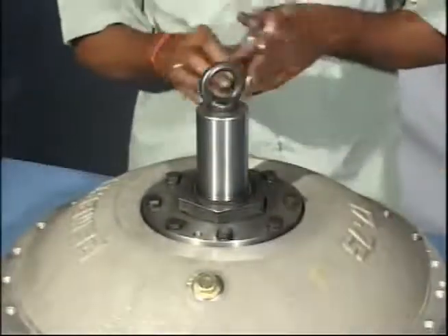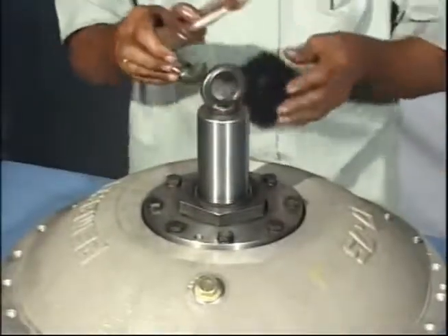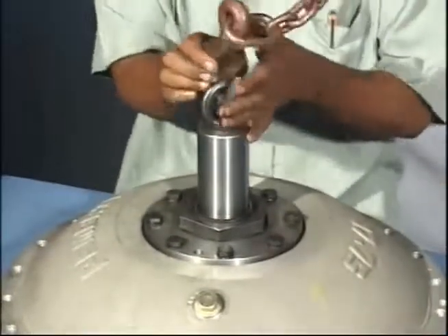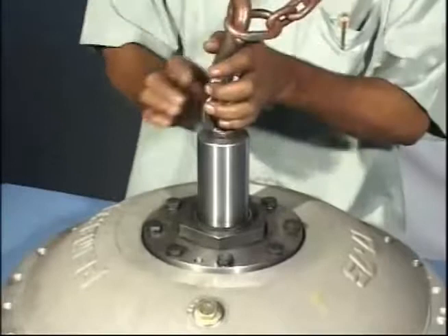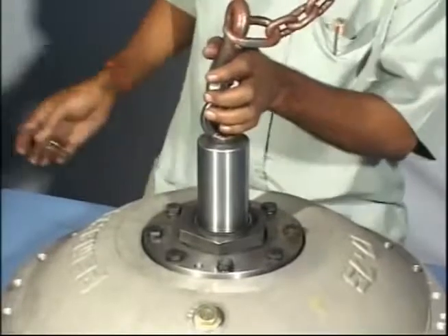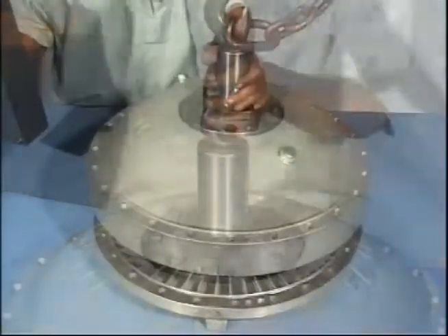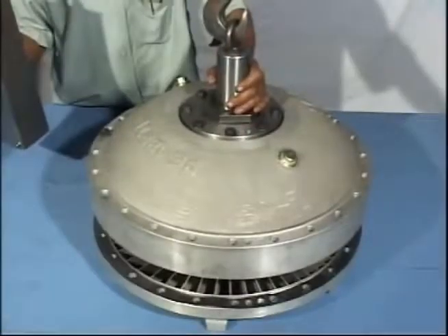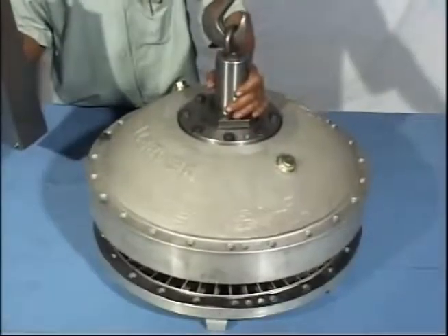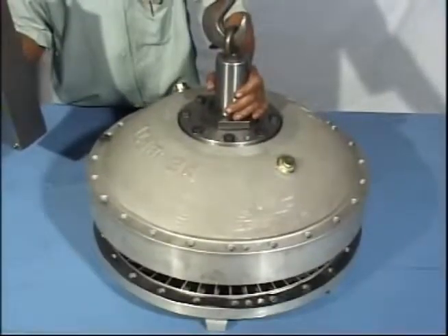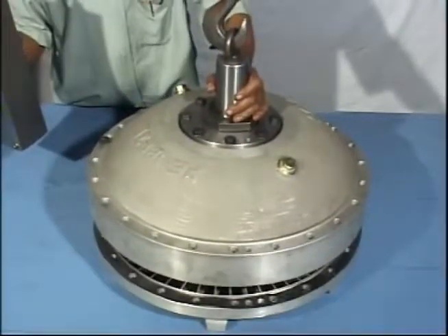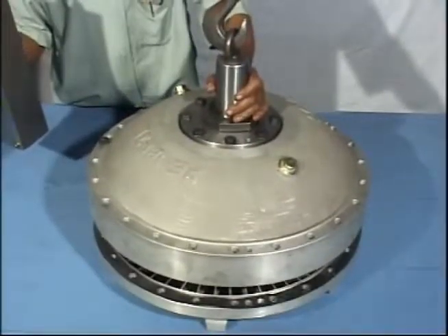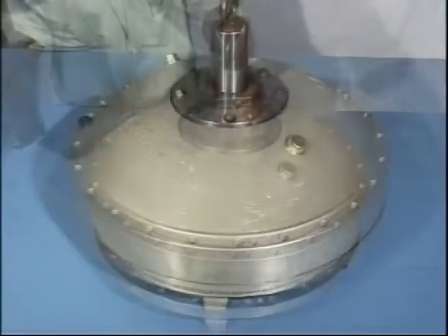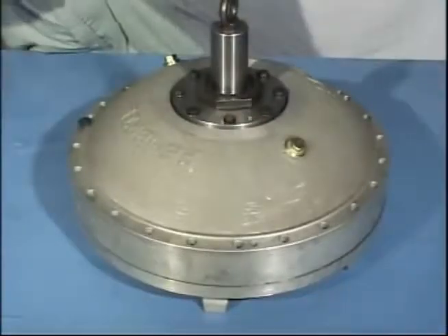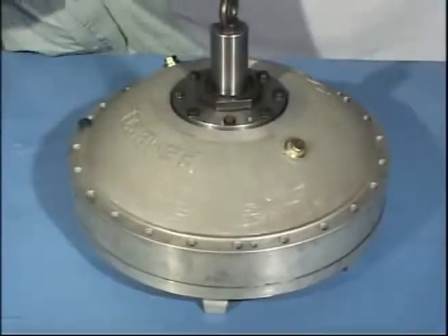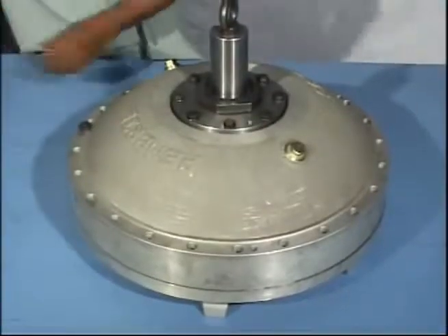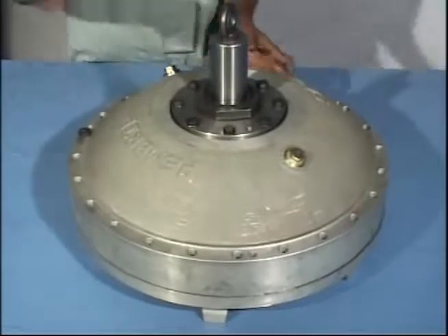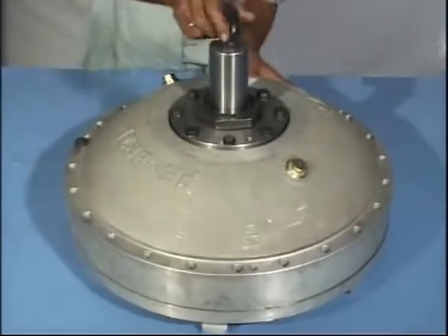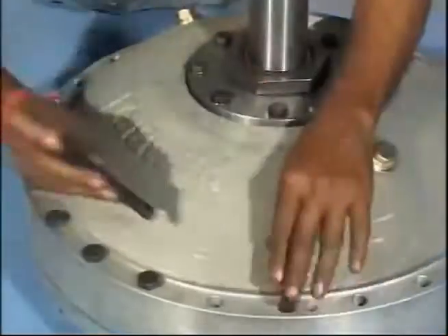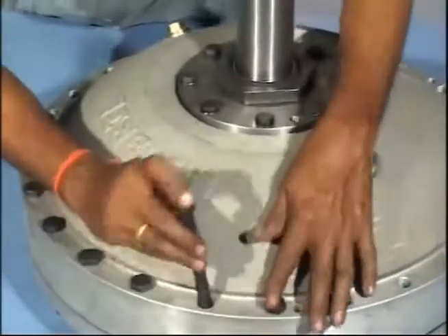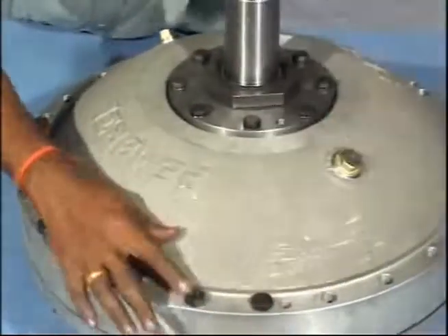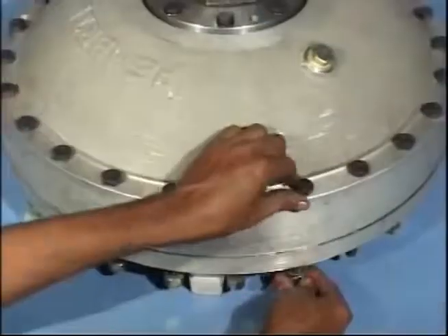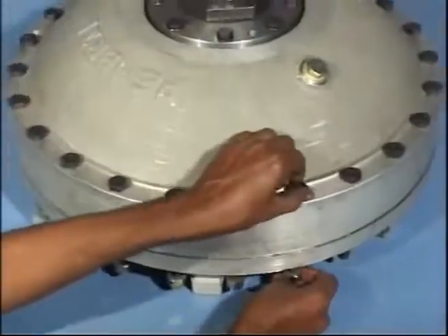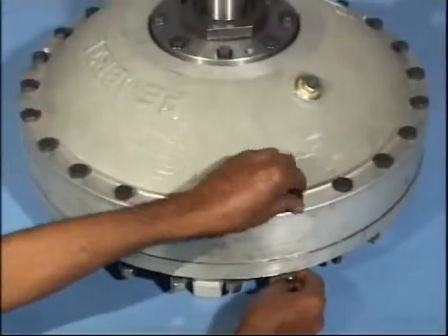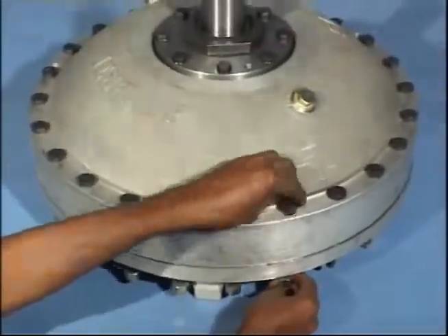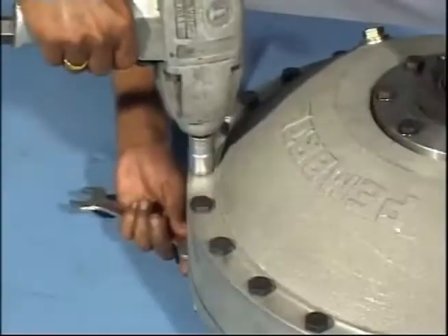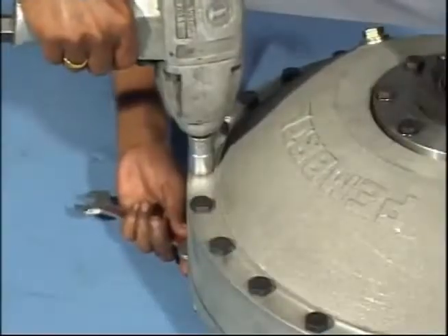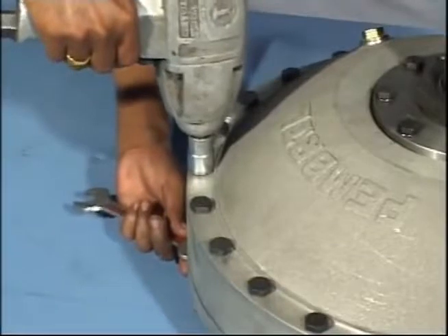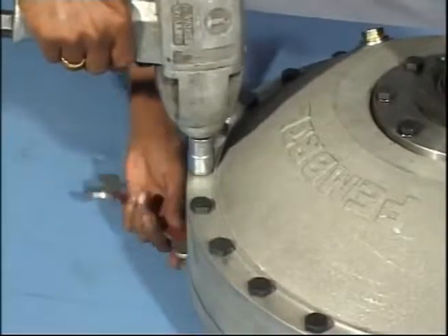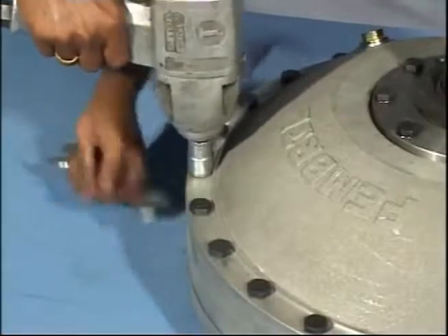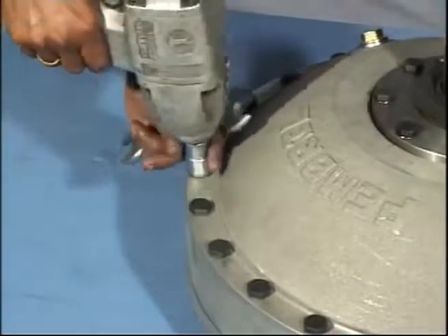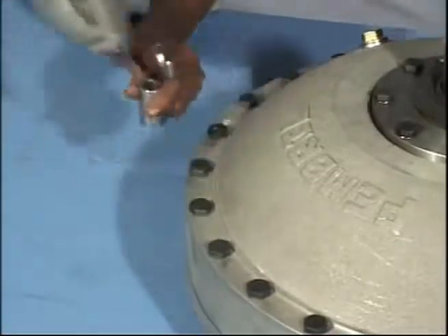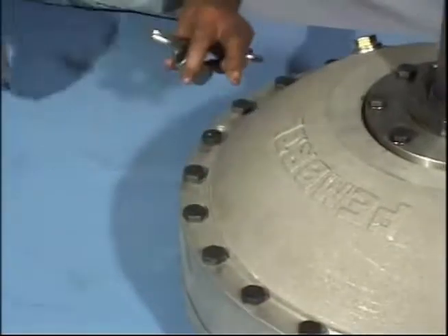Lower down casing runner shaft assembly on impeller assembly. Ensure that the dowel holes are matching. Put all the casing bolts and tighten up four bolts at 90 degrees each.